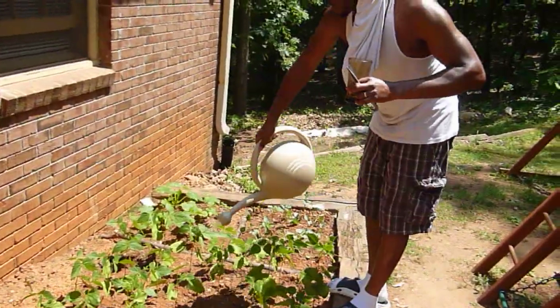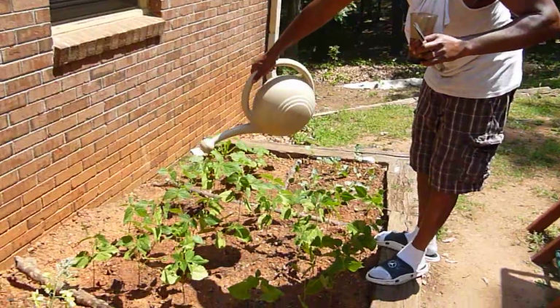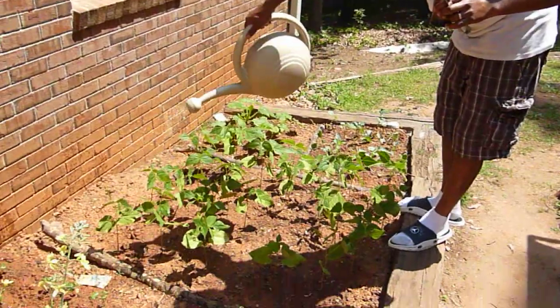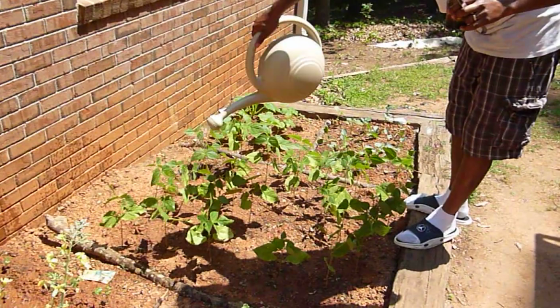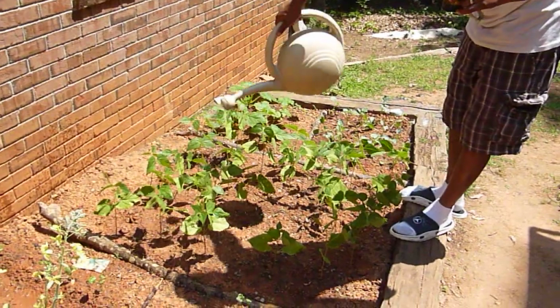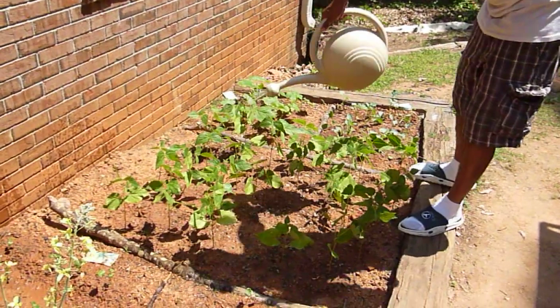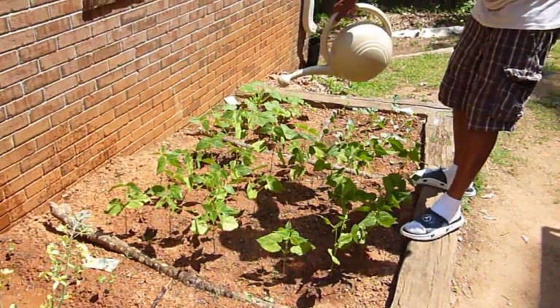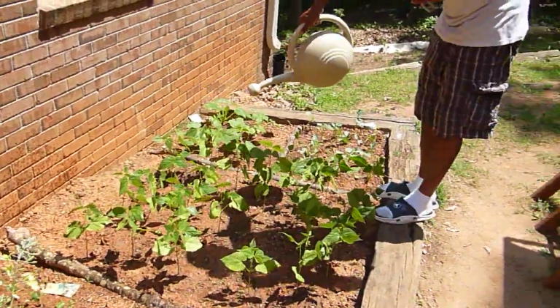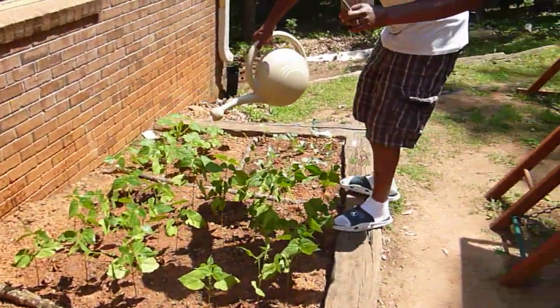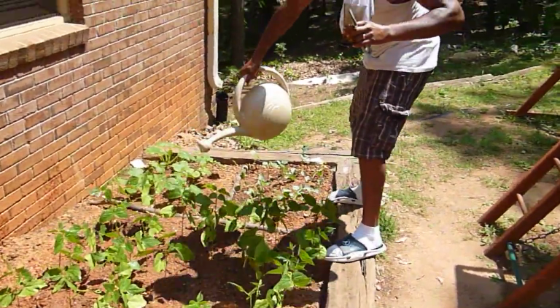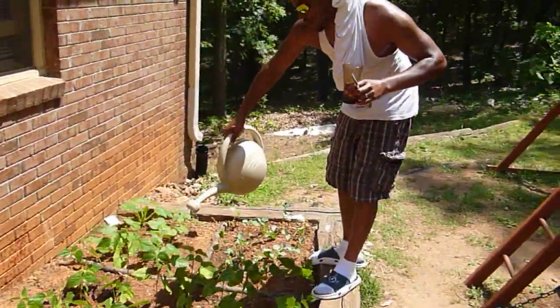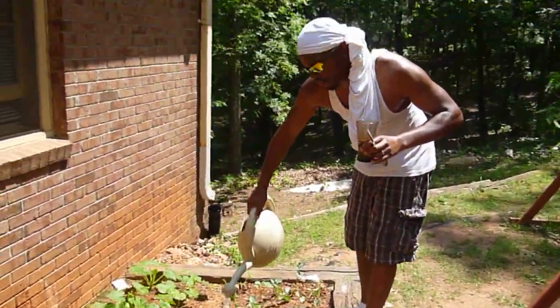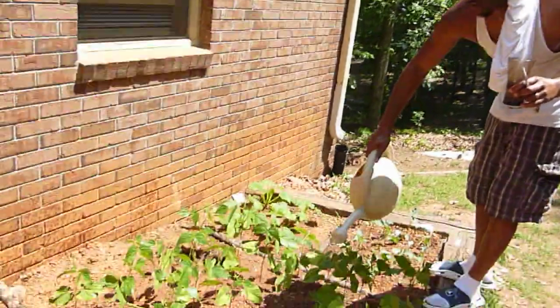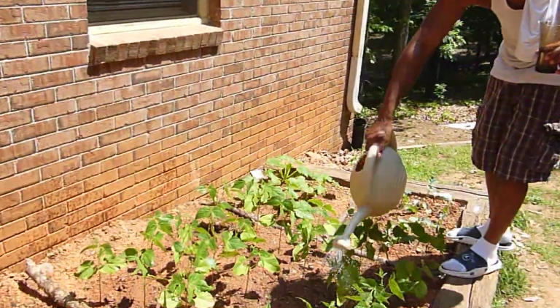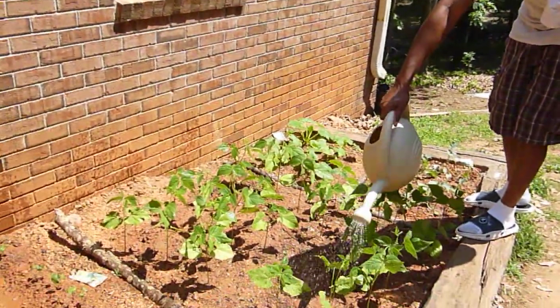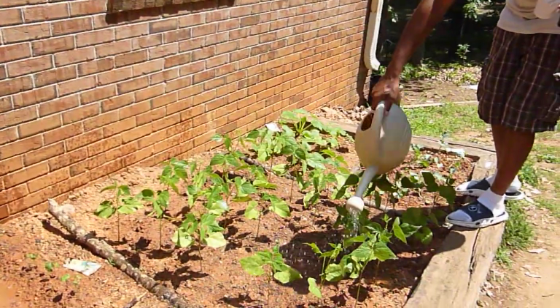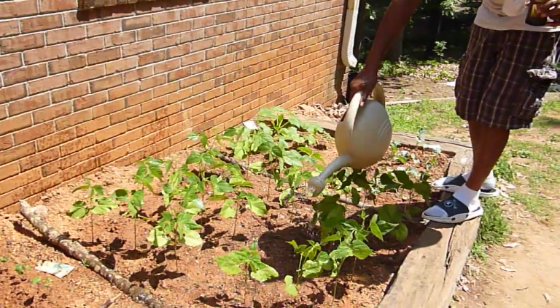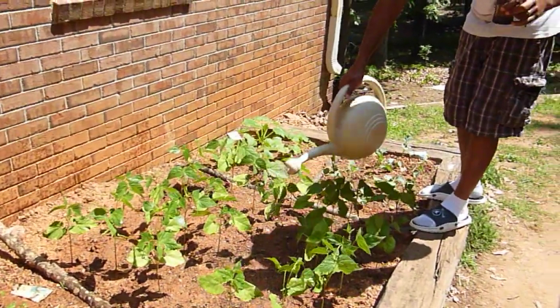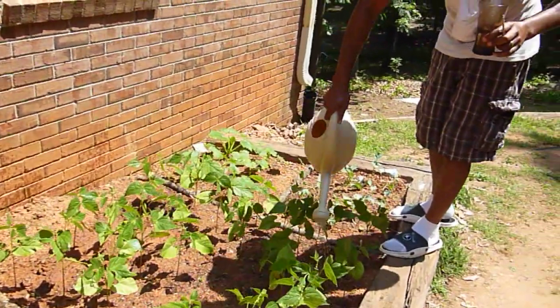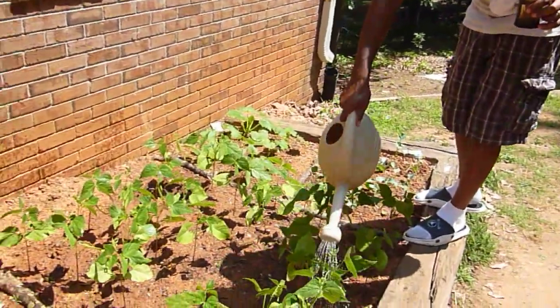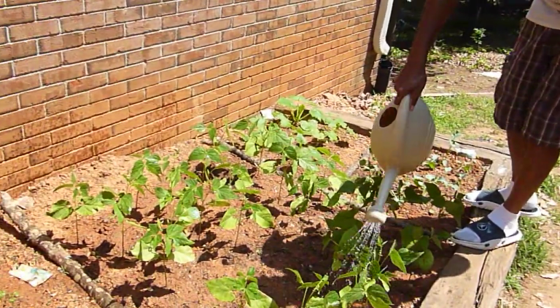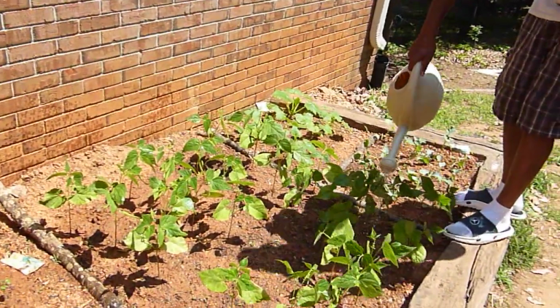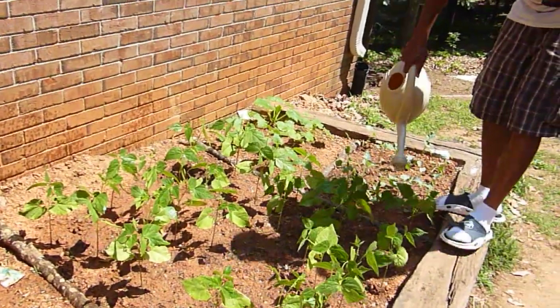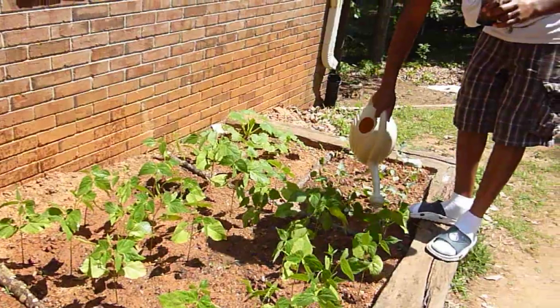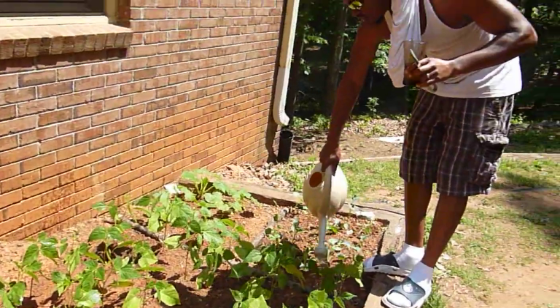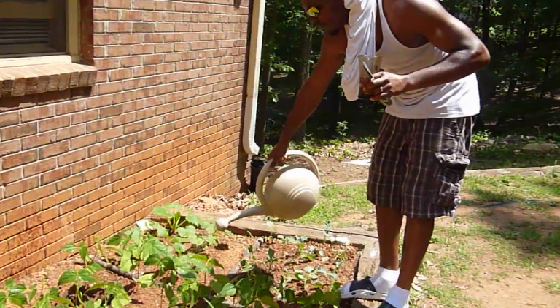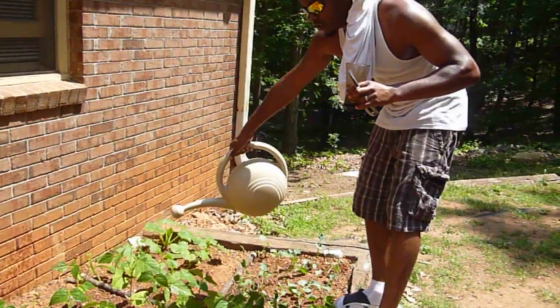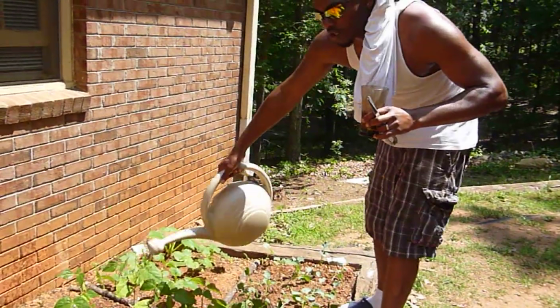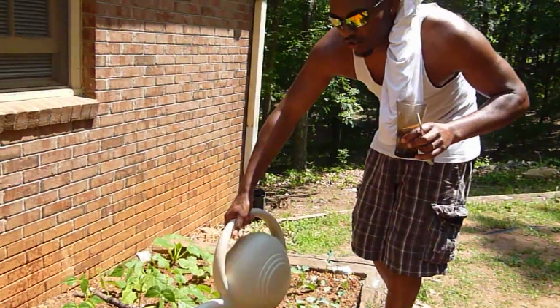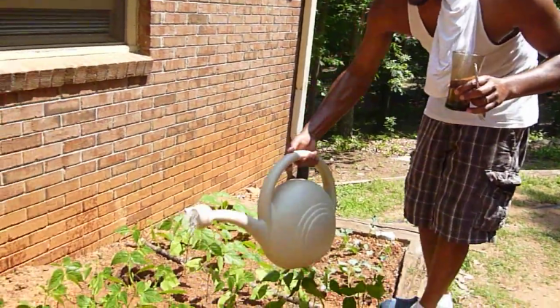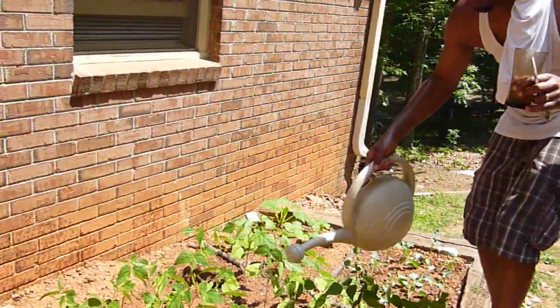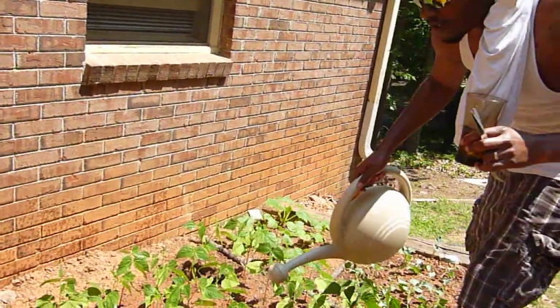Over here we've got the snap beans. I was told for every twelve plants, it's going to produce a hundred pounds of beans a week. Looking forward to it. Pretty much the new school and the old school, man, when they're calling these vegetables. Y'all know how it go — people, you have to eat.